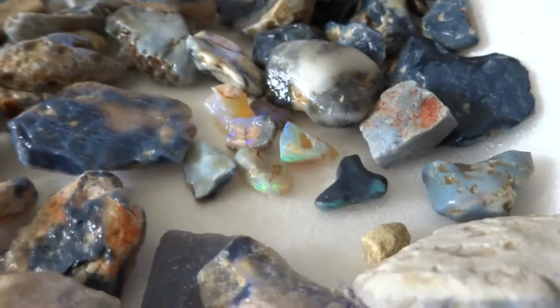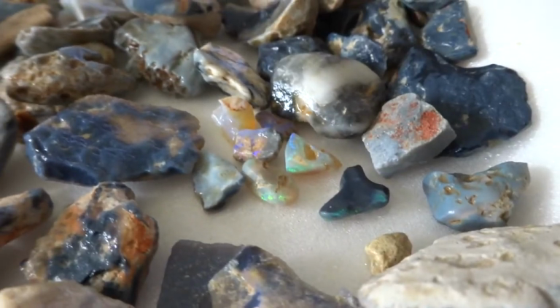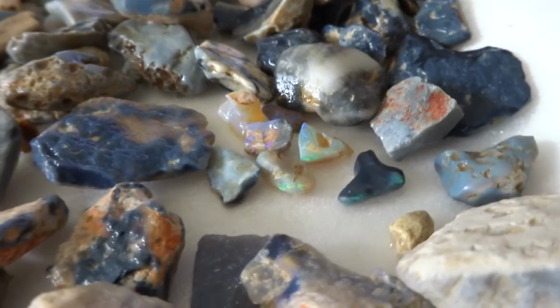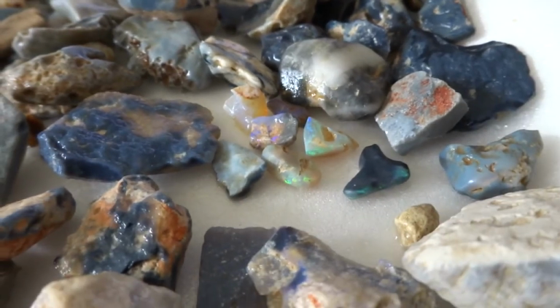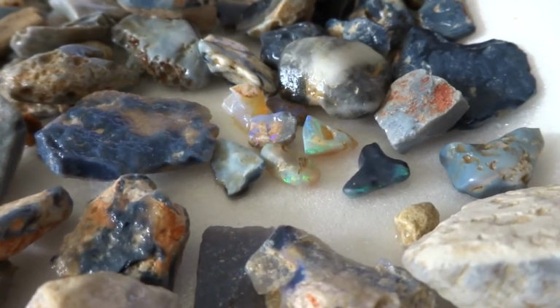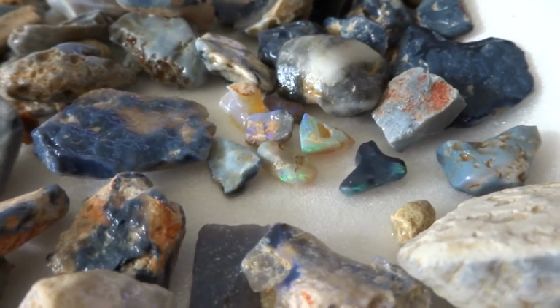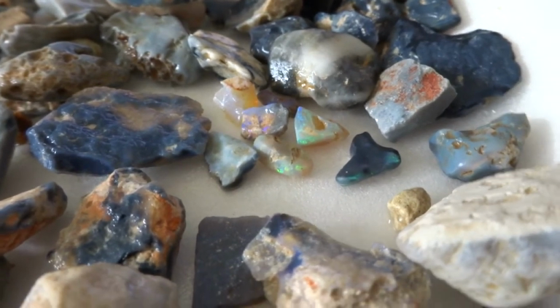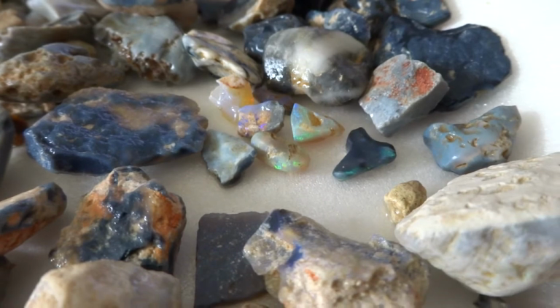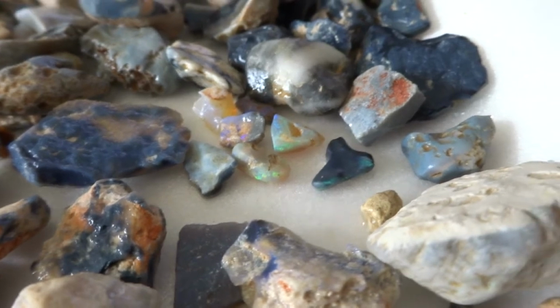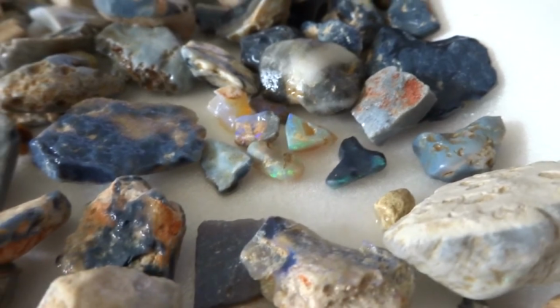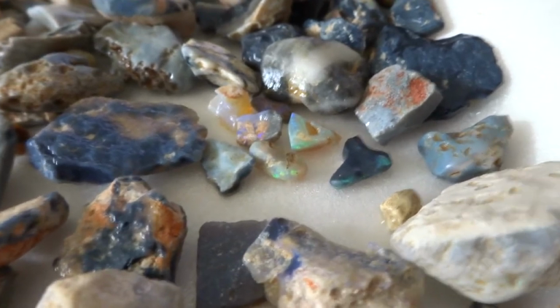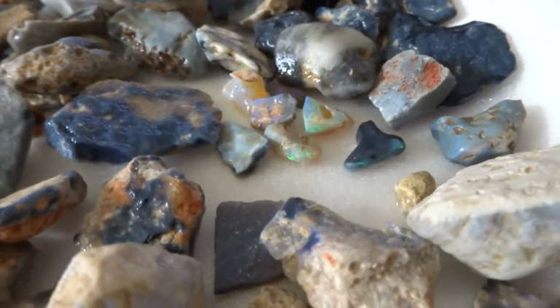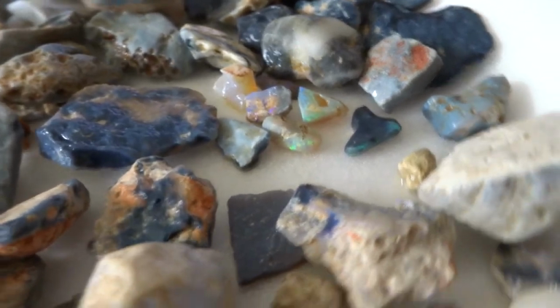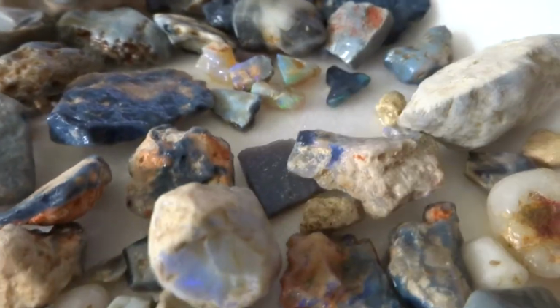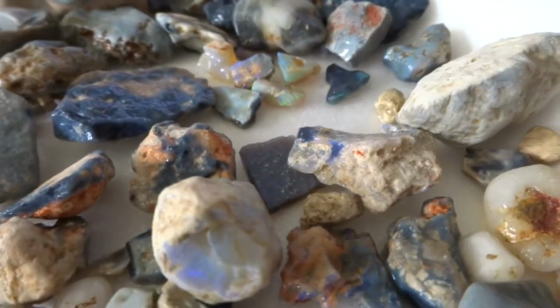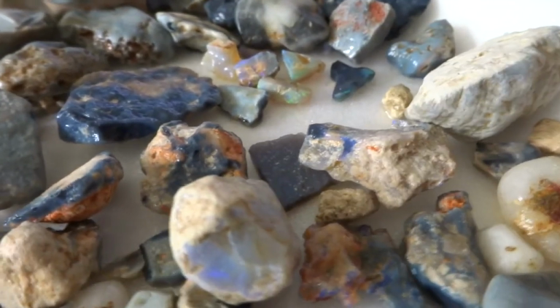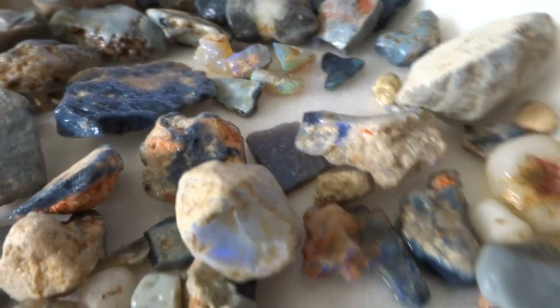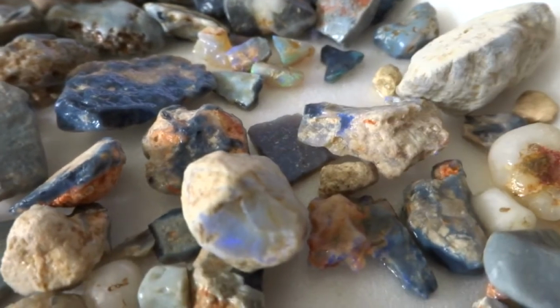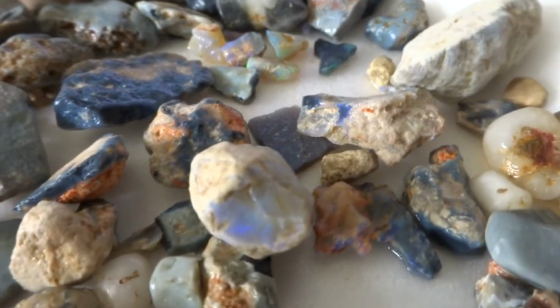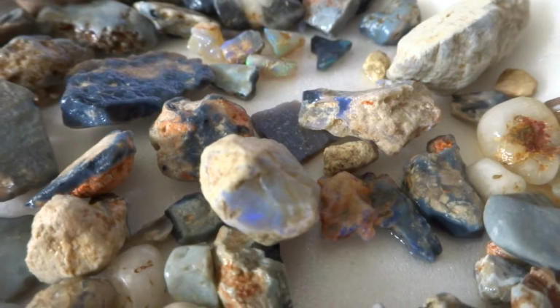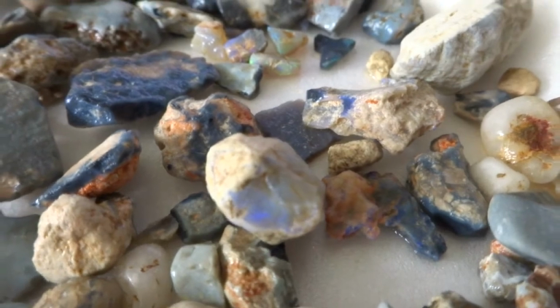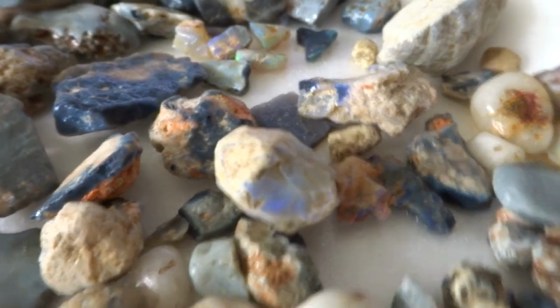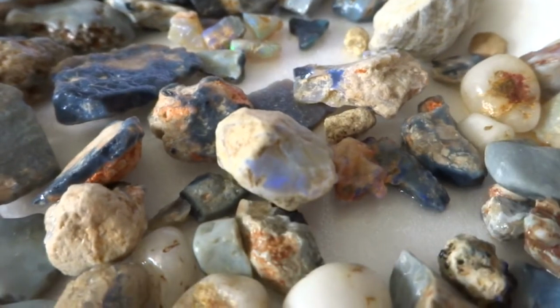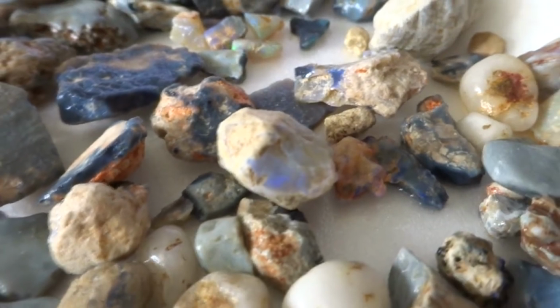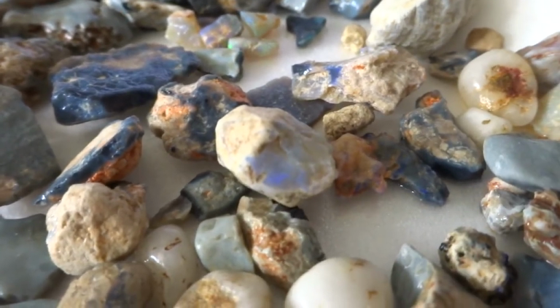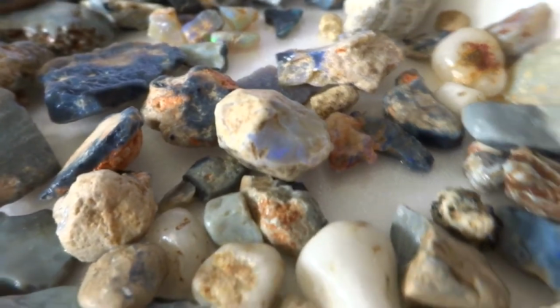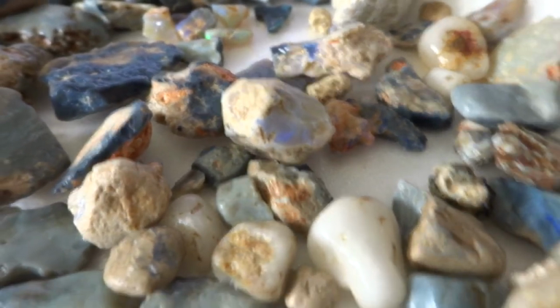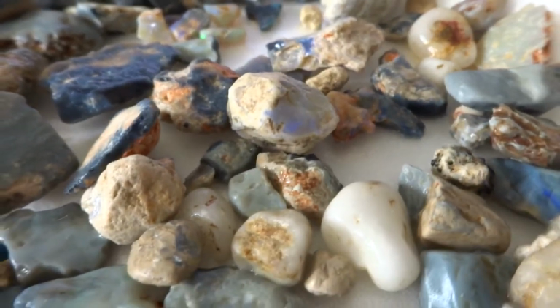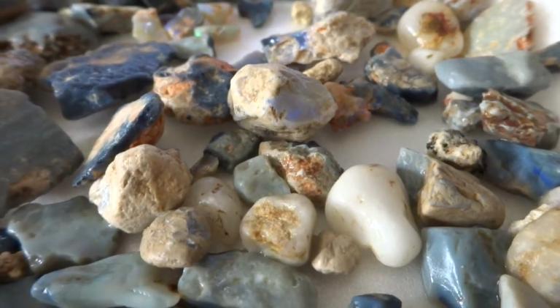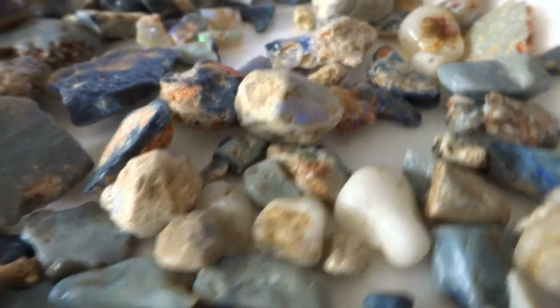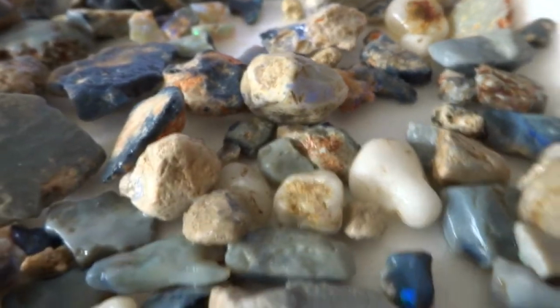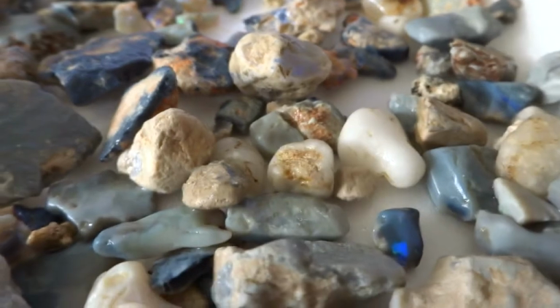Nestled in northern New South Wales, Lightning Ridge was first discovered to contain this material in 1873, but at this time its value was not realized. It wasn't until 1901 that mining commenced.